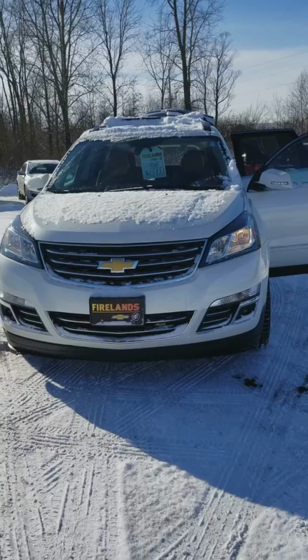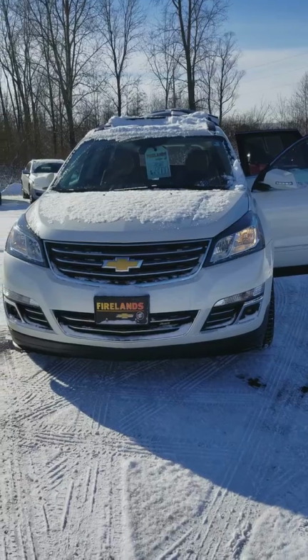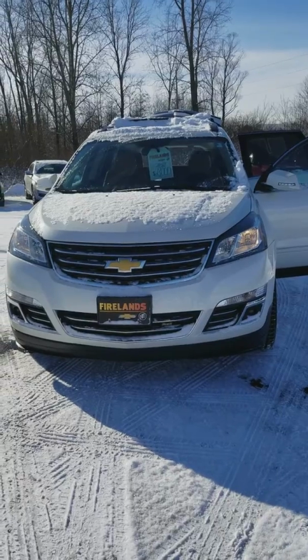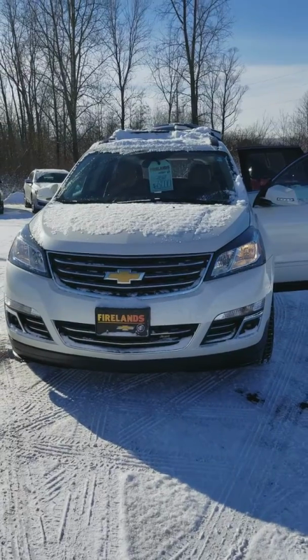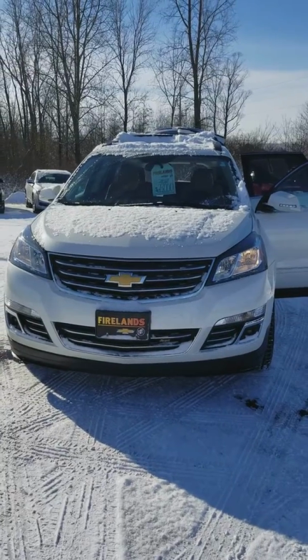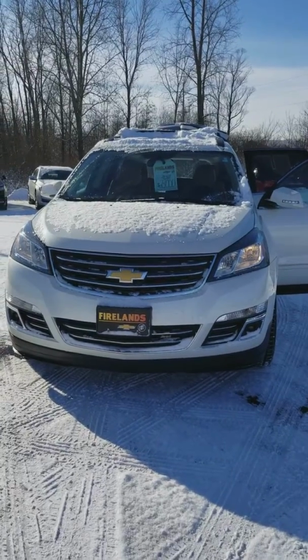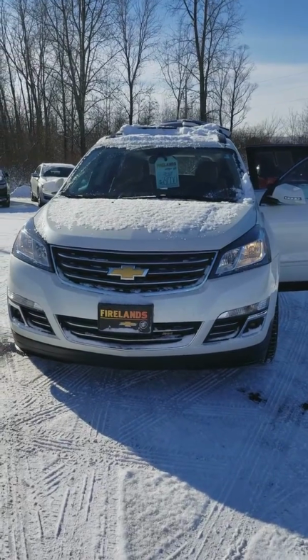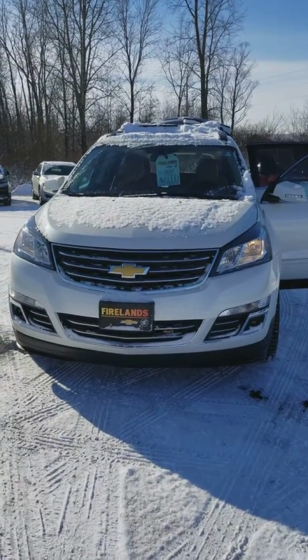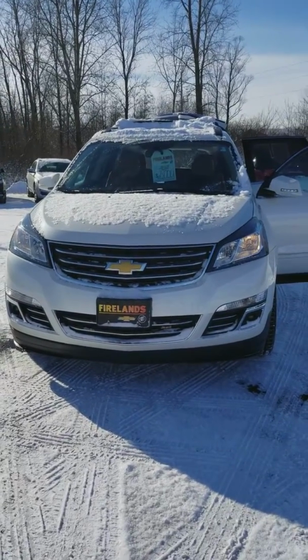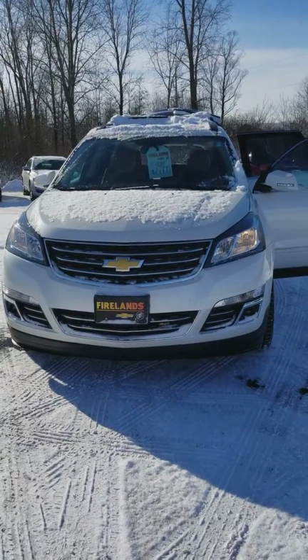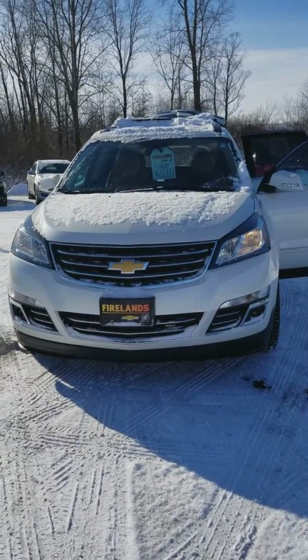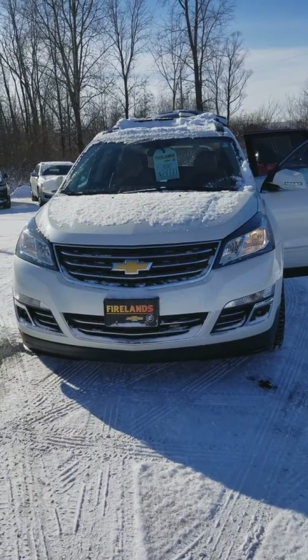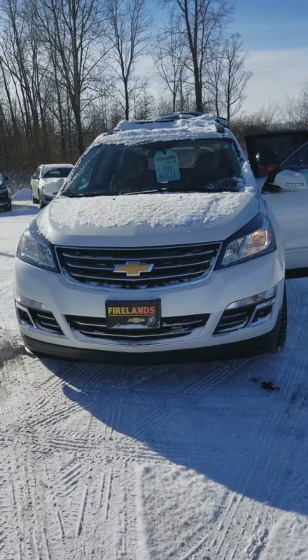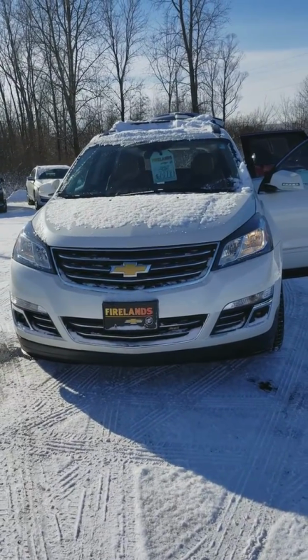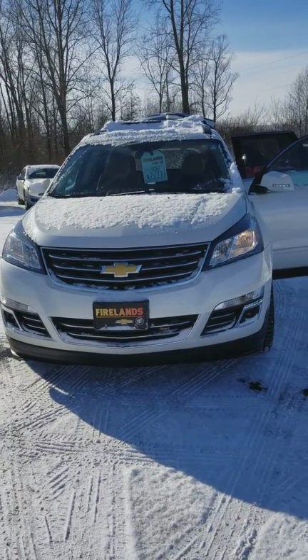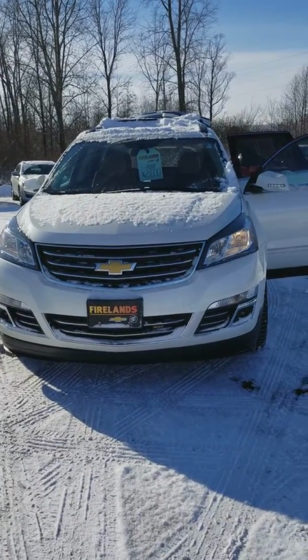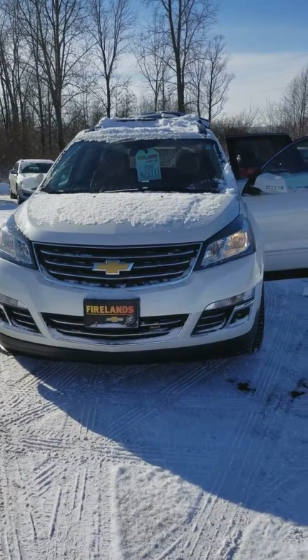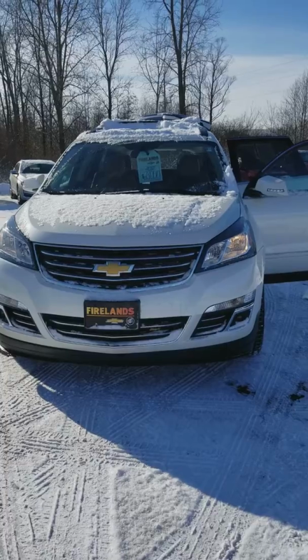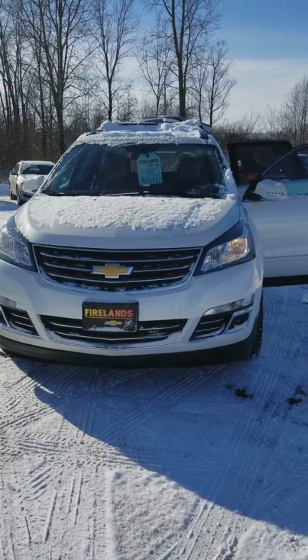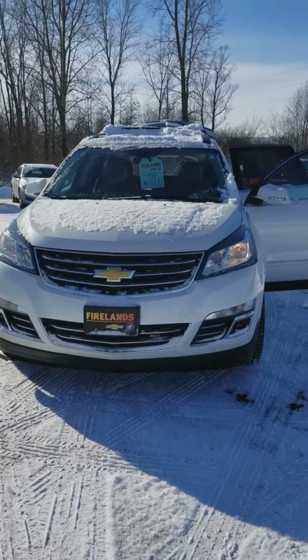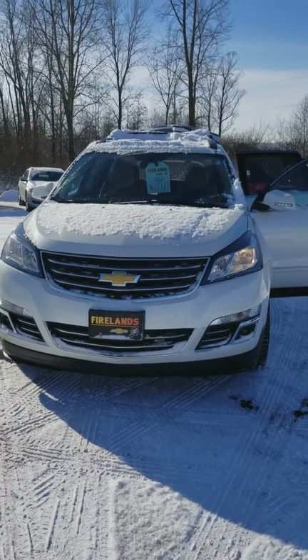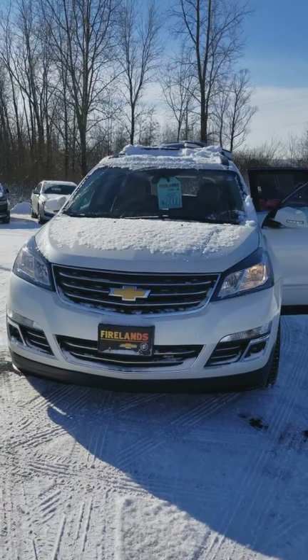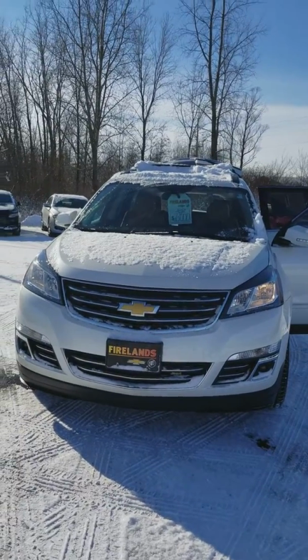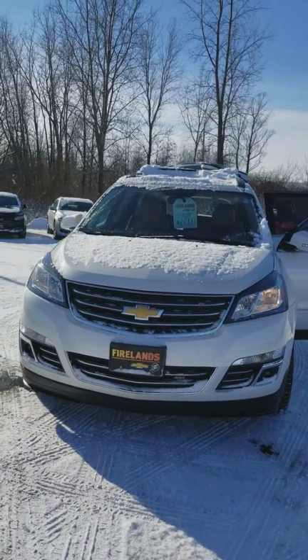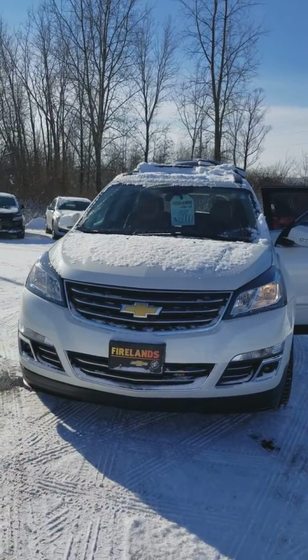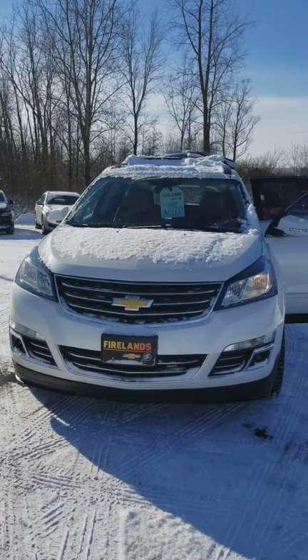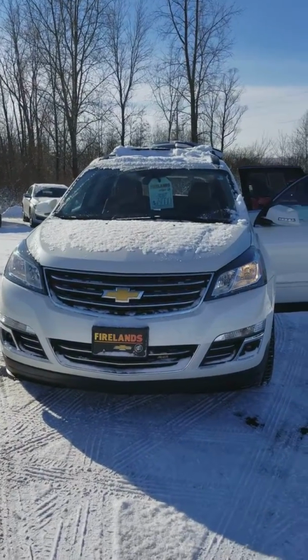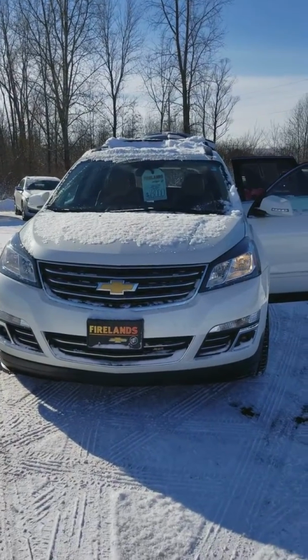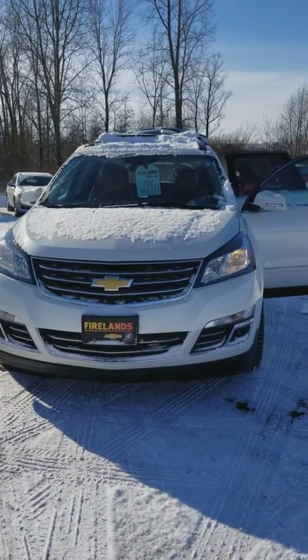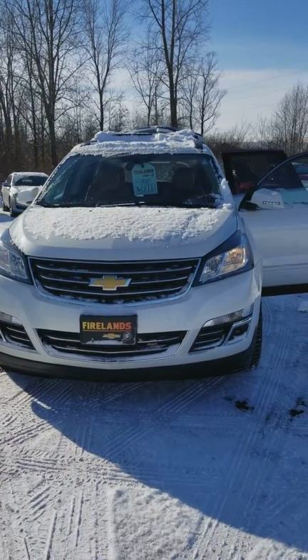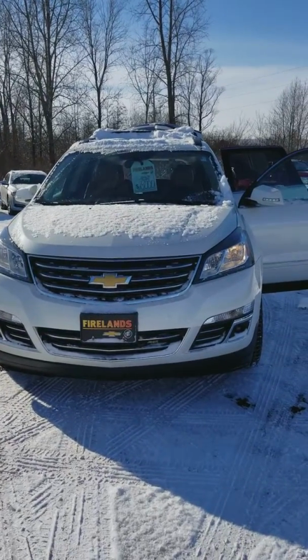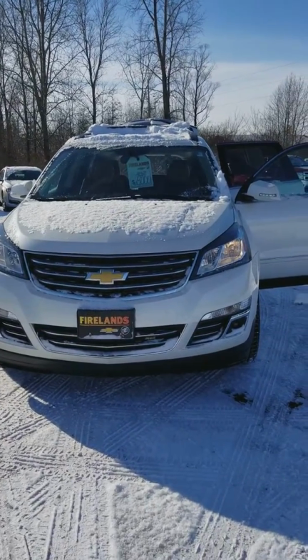Hi Cindy, my name is Shasta here at Fireland Chevy Buick in Norwalk. You inquired about our 2013 Chevy Traverse LTZ. We are asking $23,000 for it.